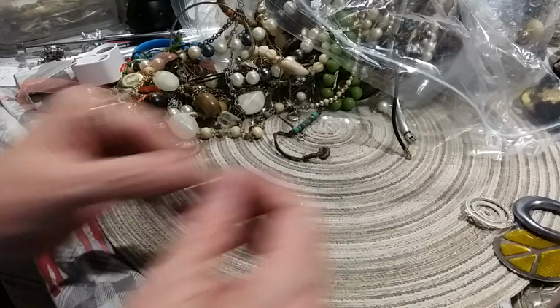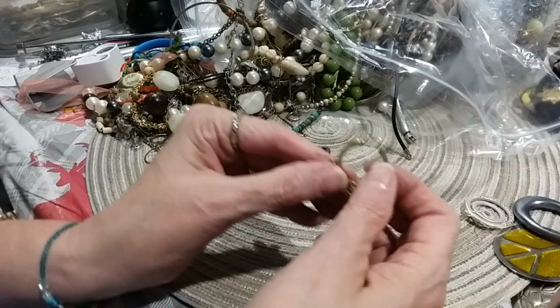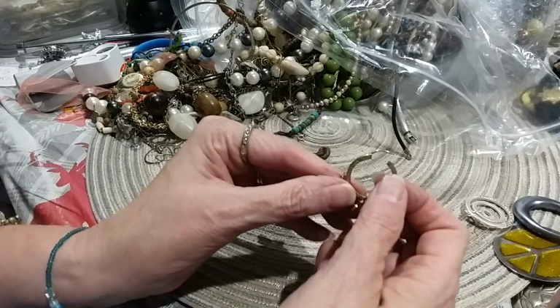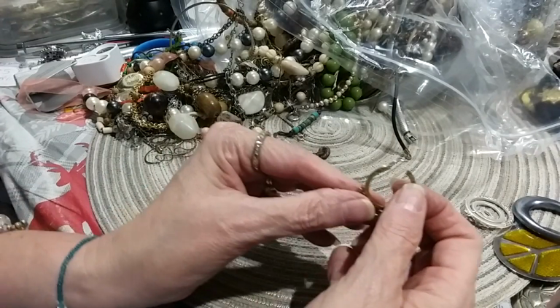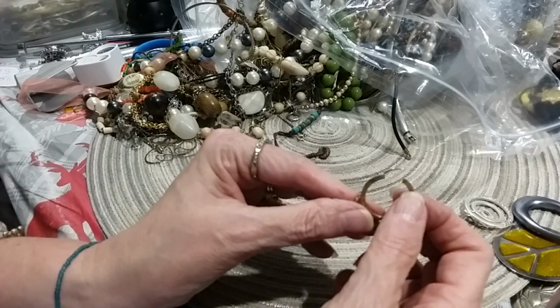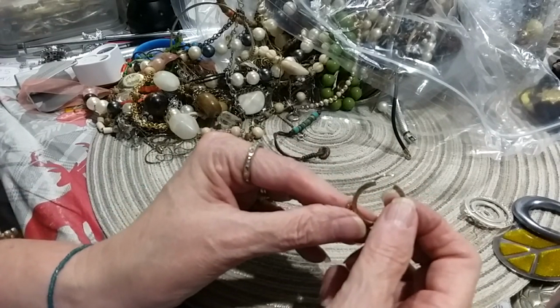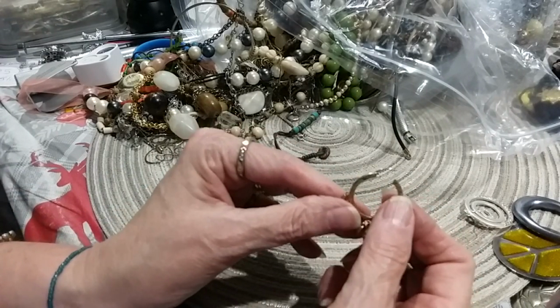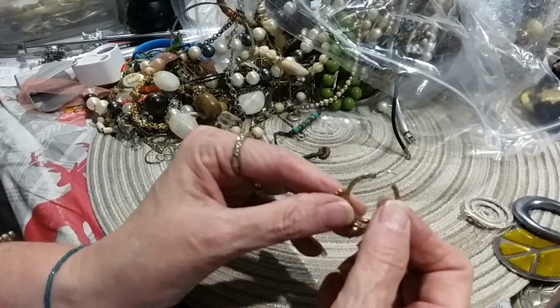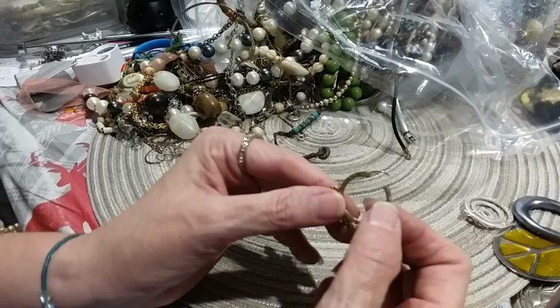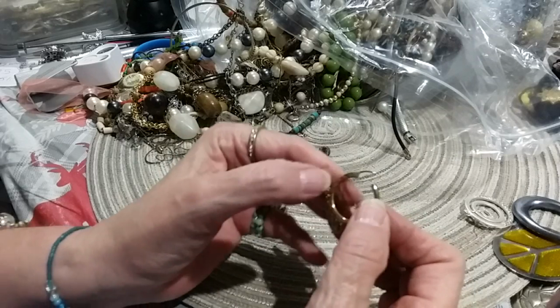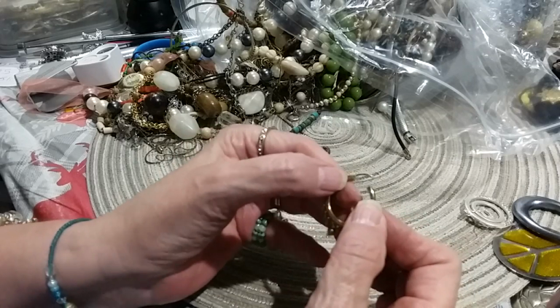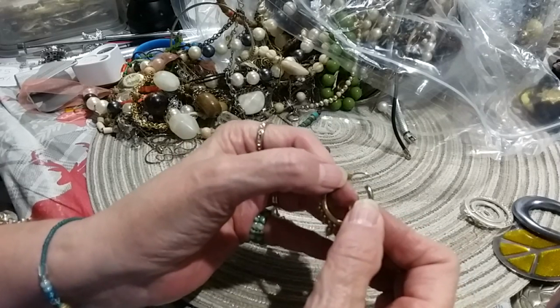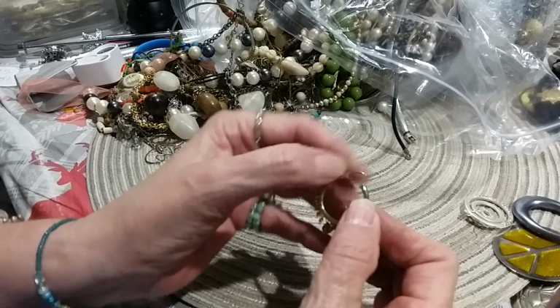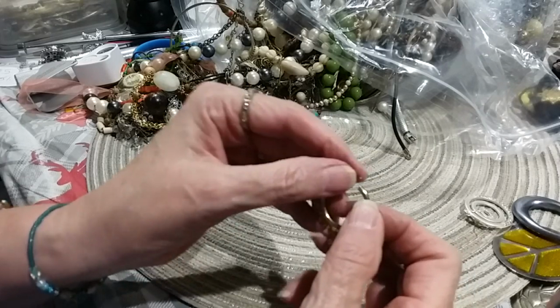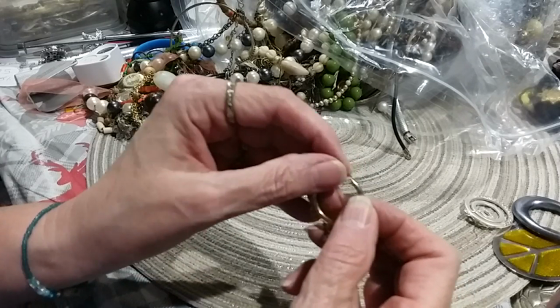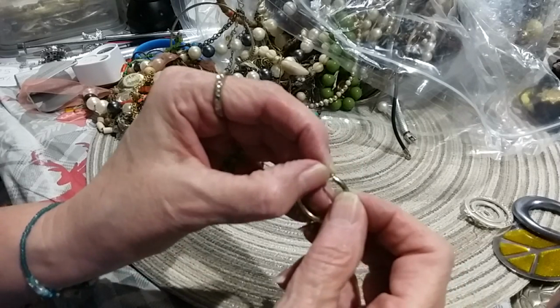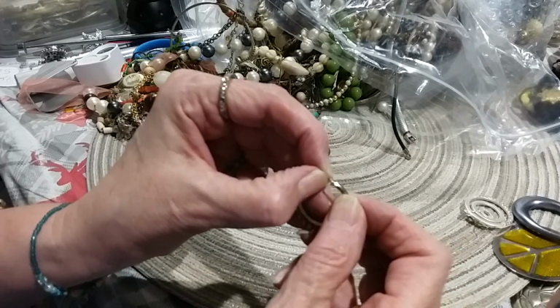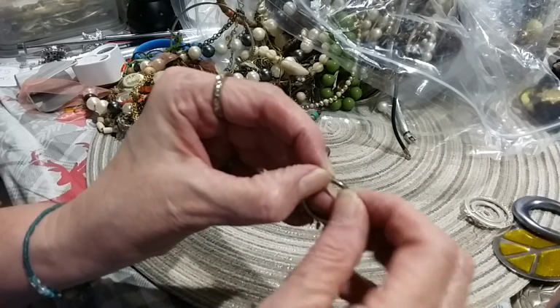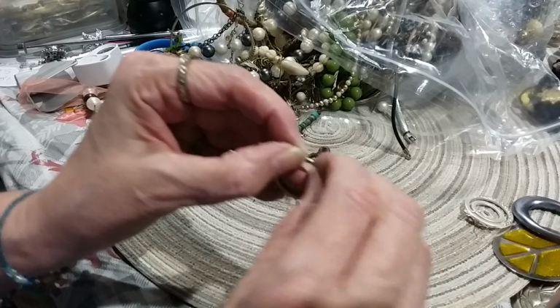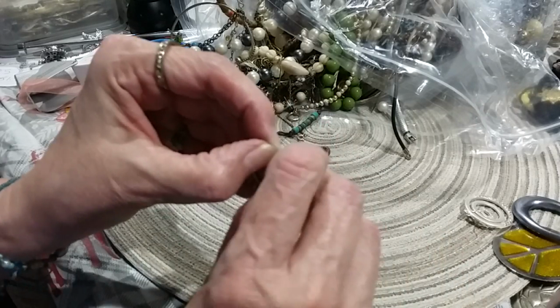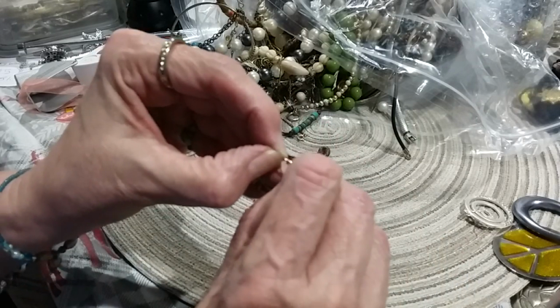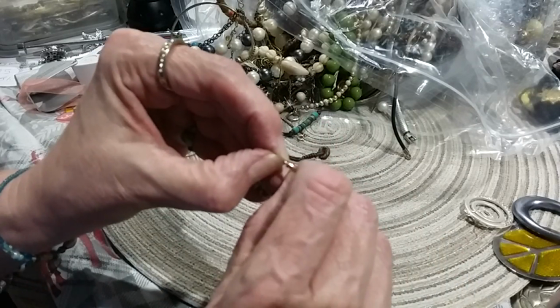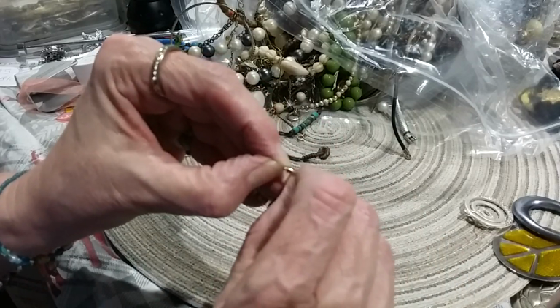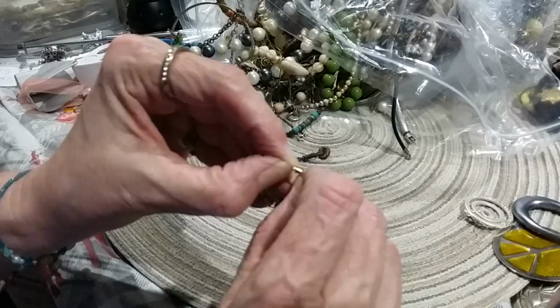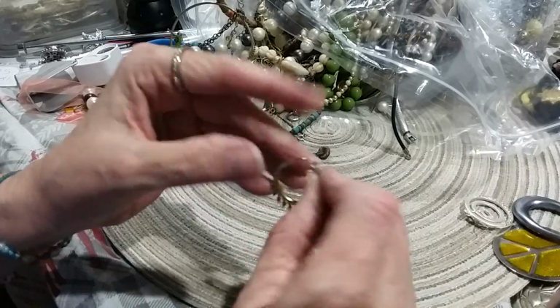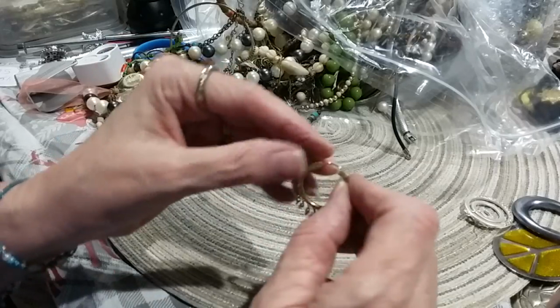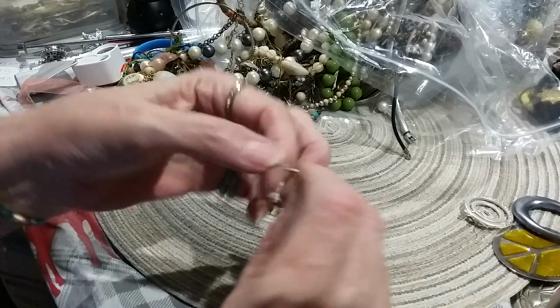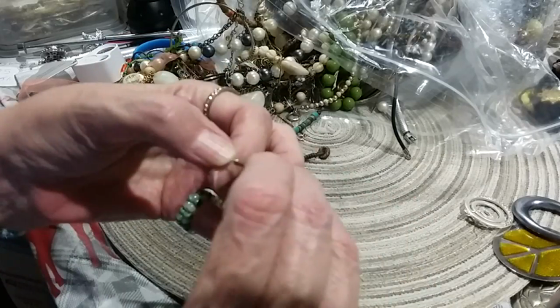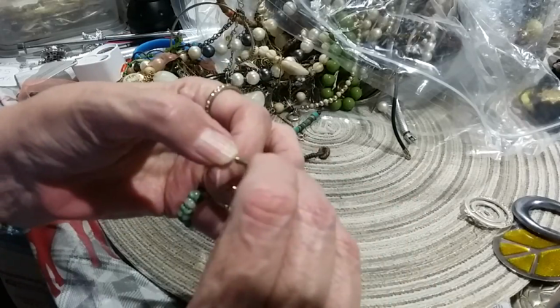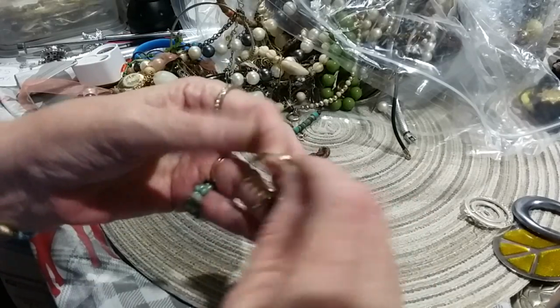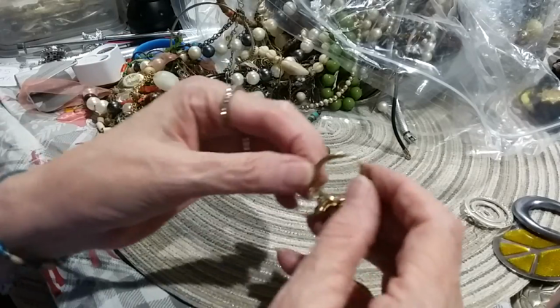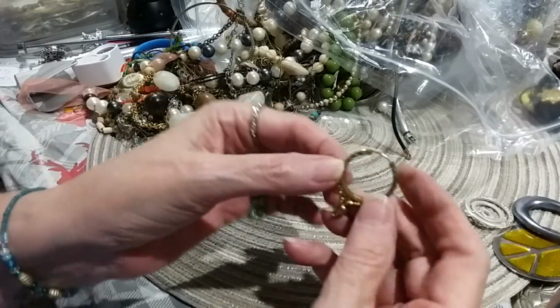There it goes, it goes like that. I can see a little rivet thing there, and then it goes in like that.